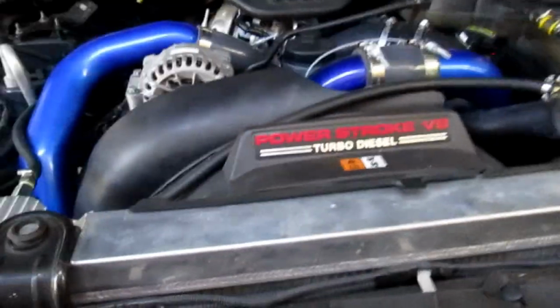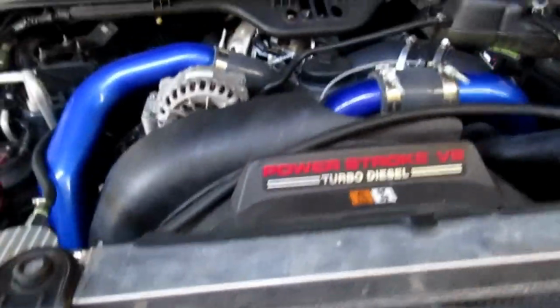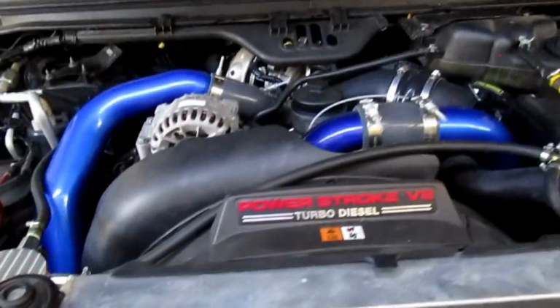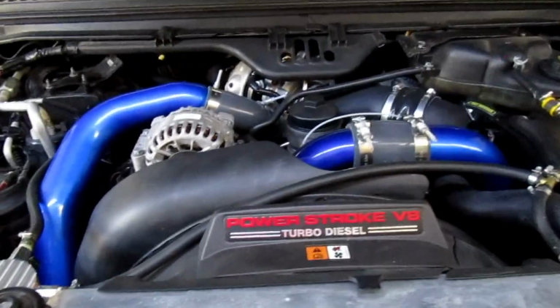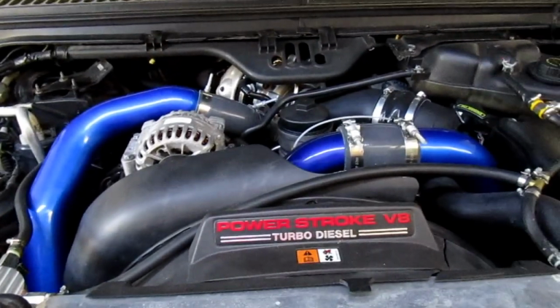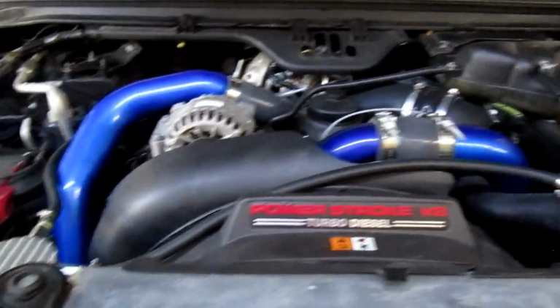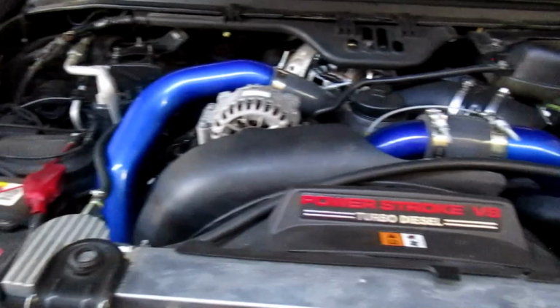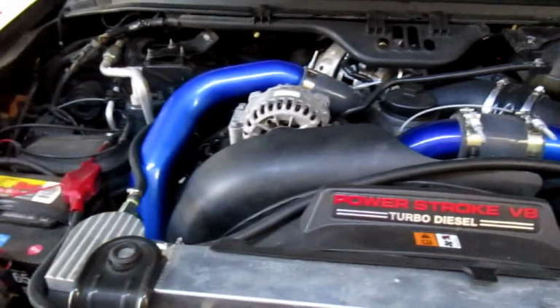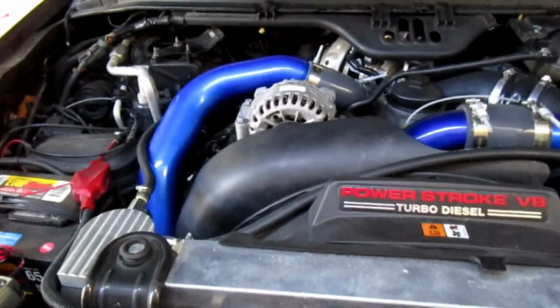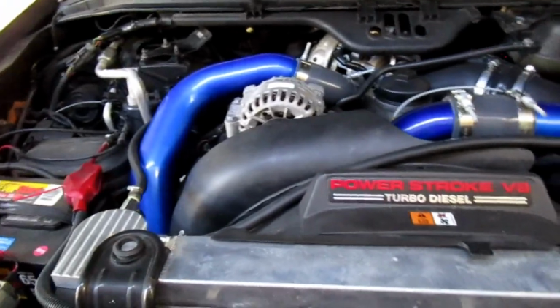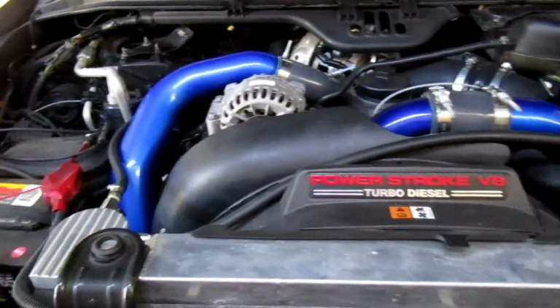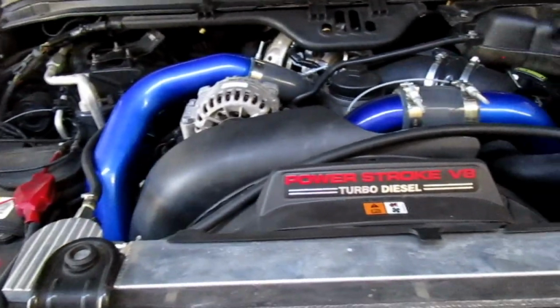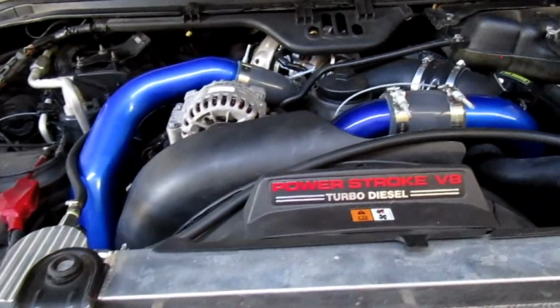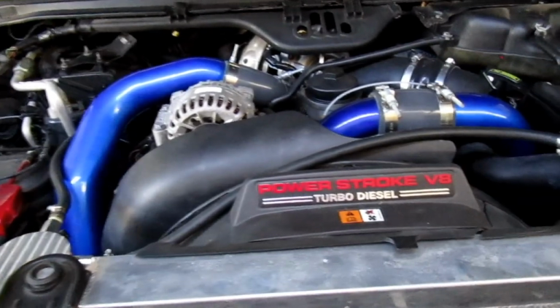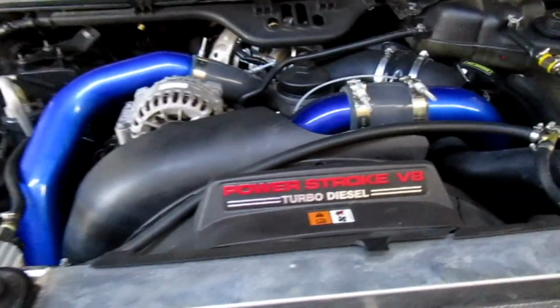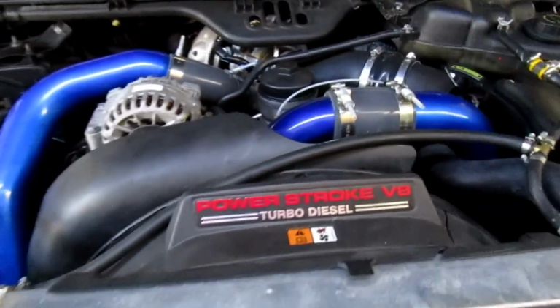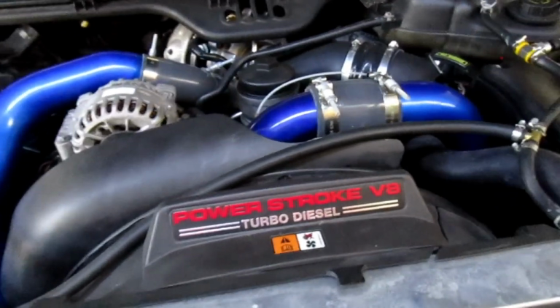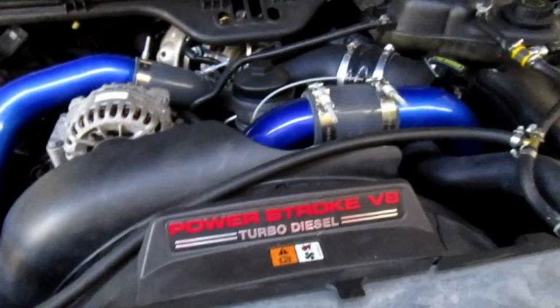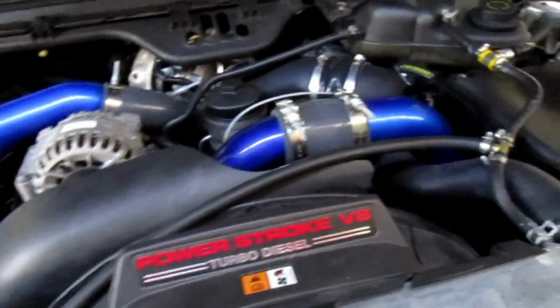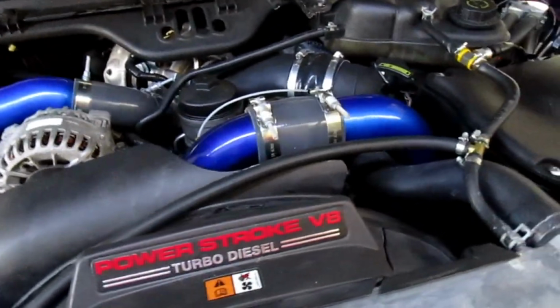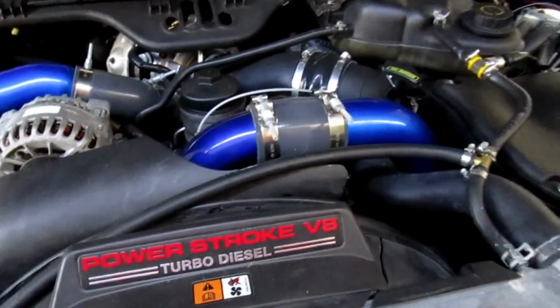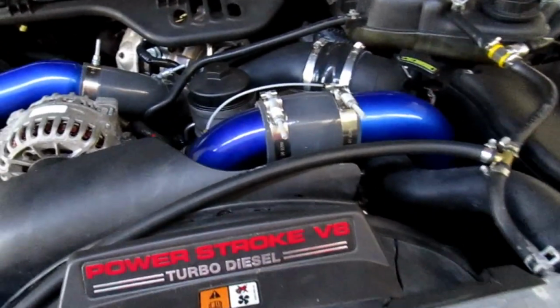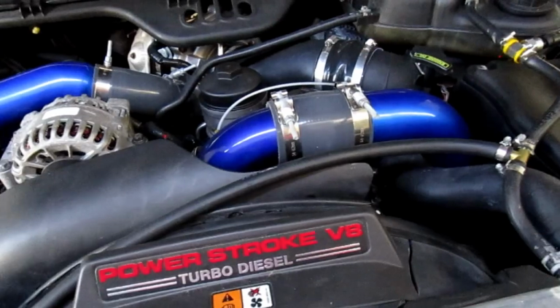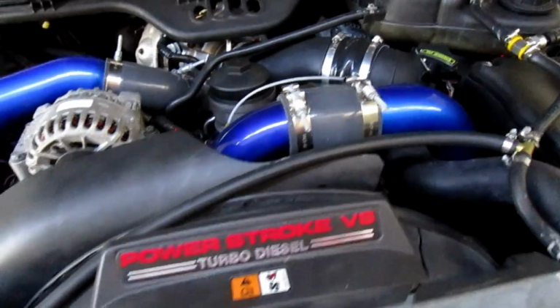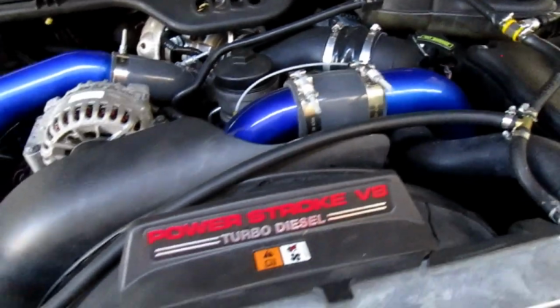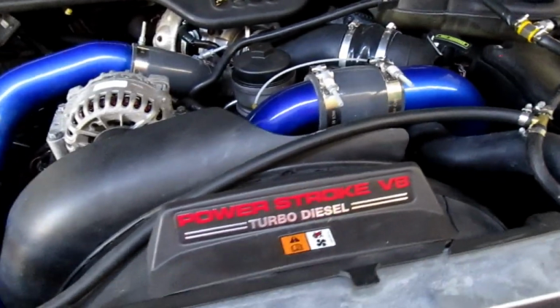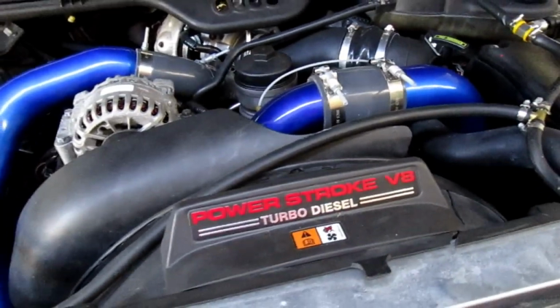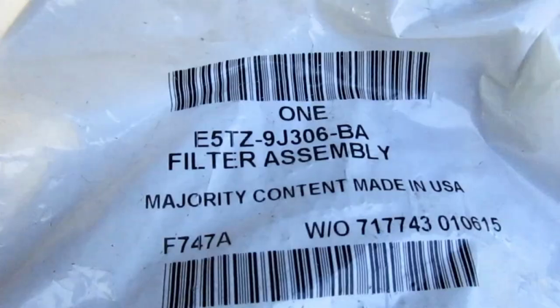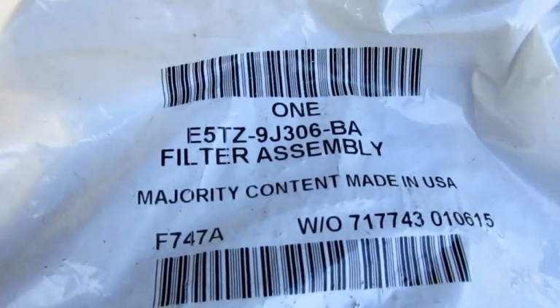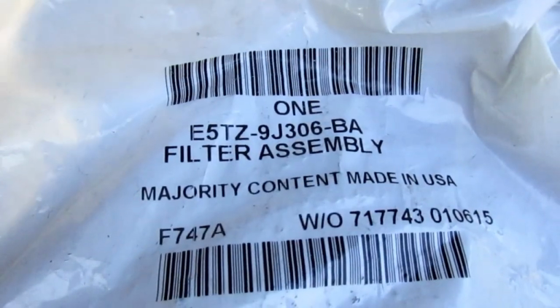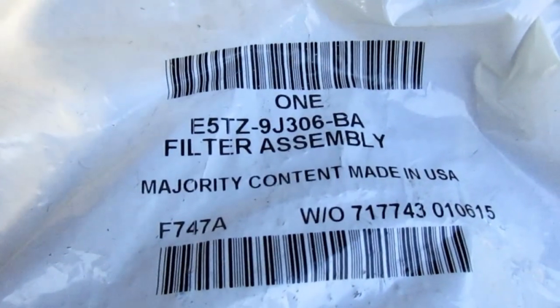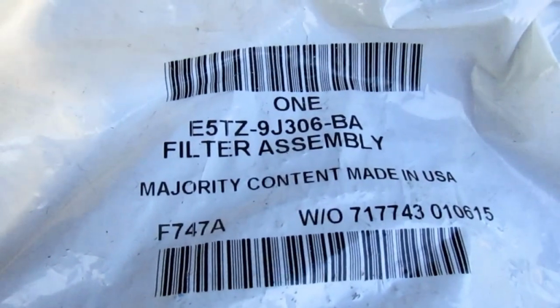Since I have the bed off, I'm going to be checking the in-tank strainer and replacing it. This is the part number 4 strainer.